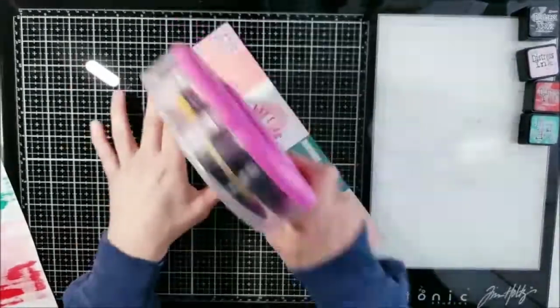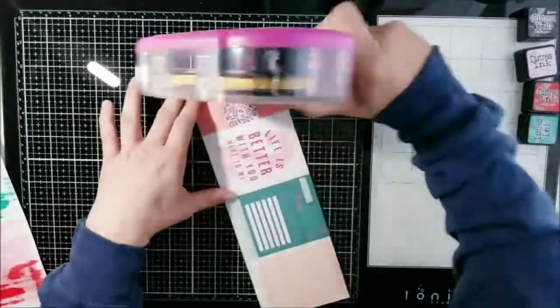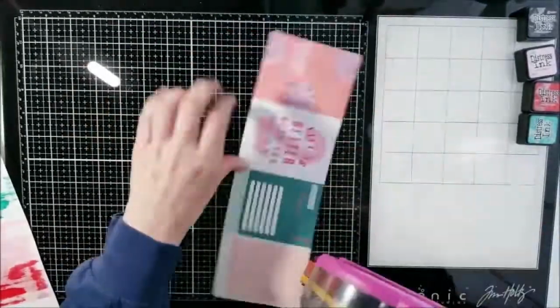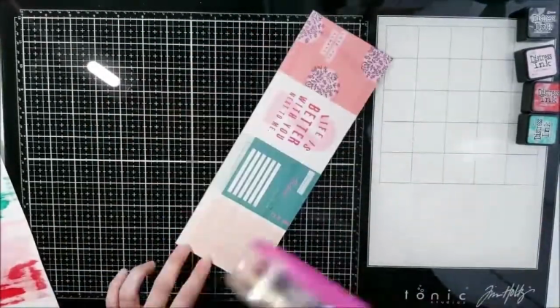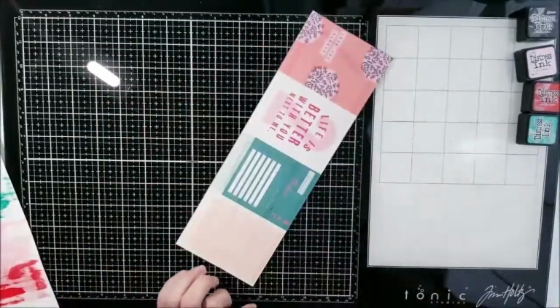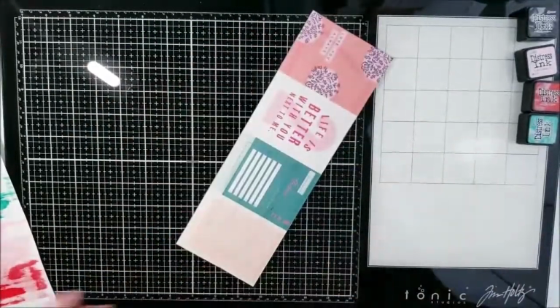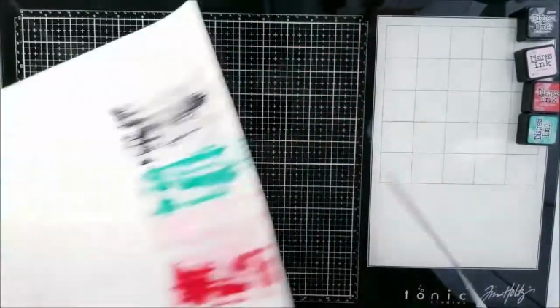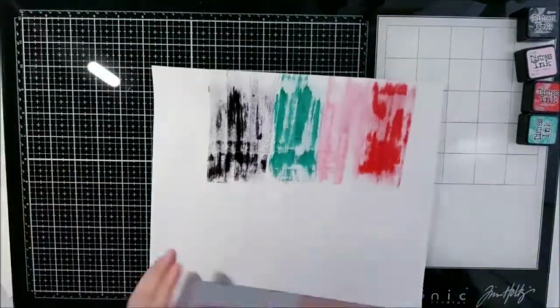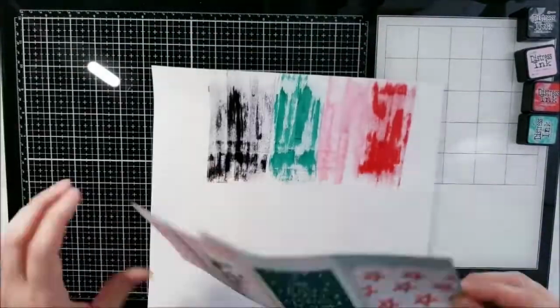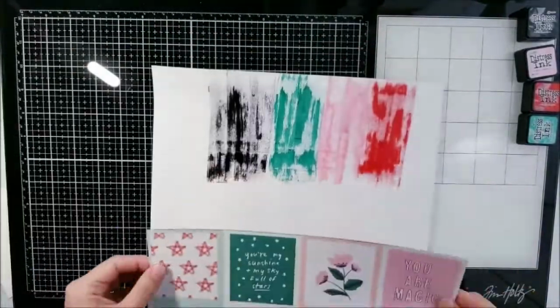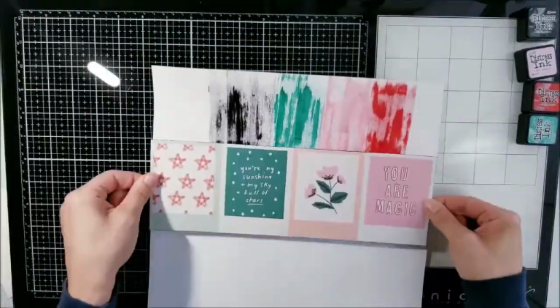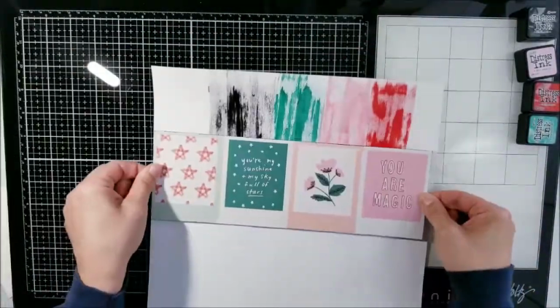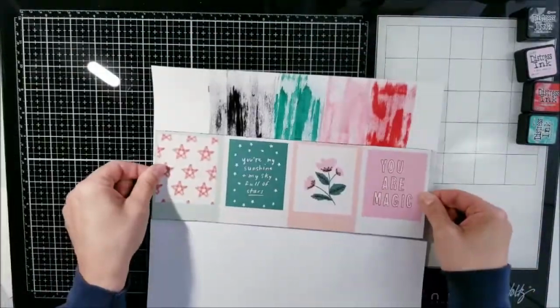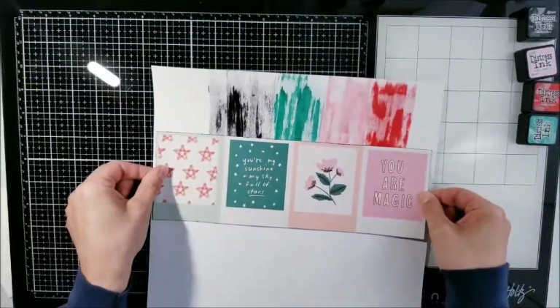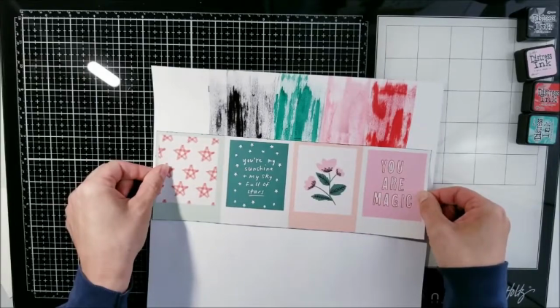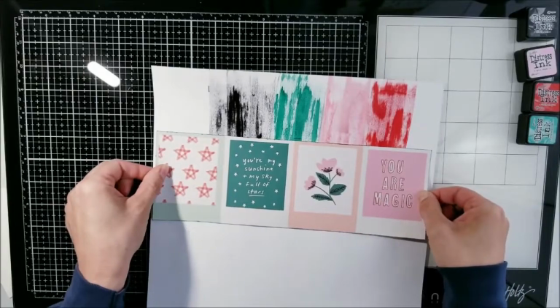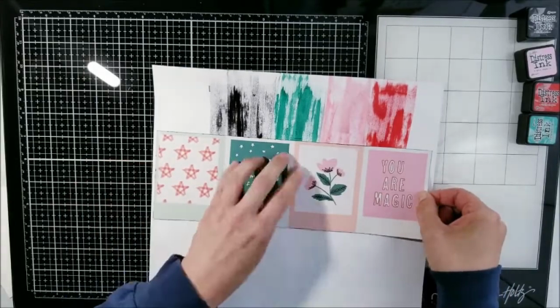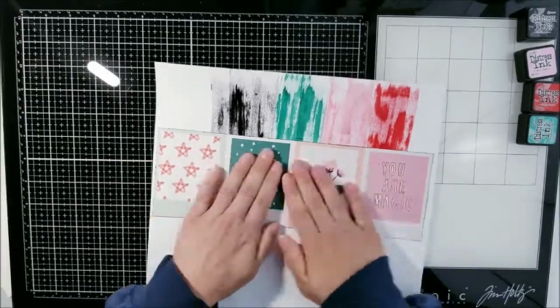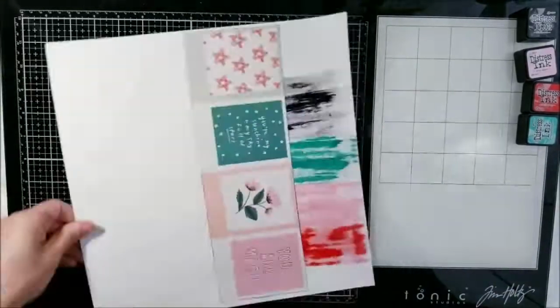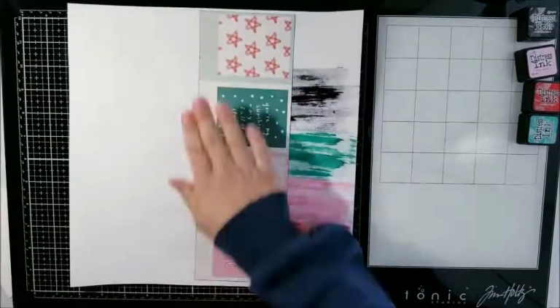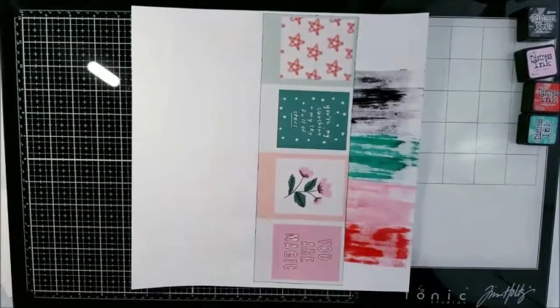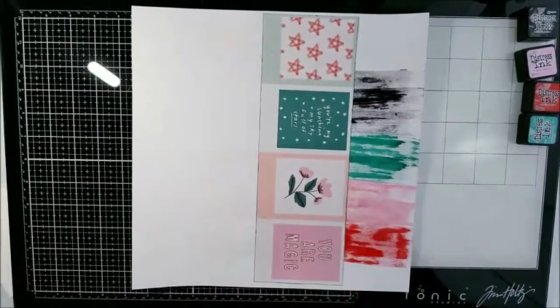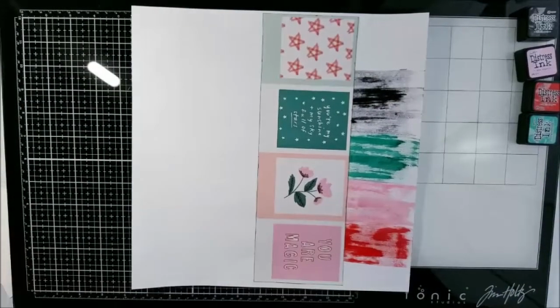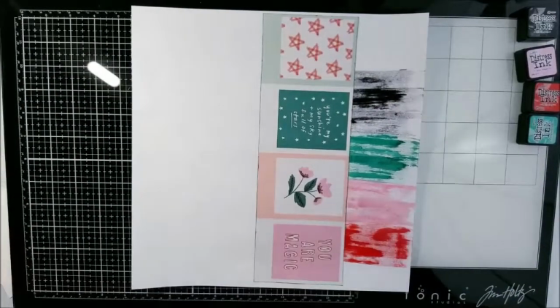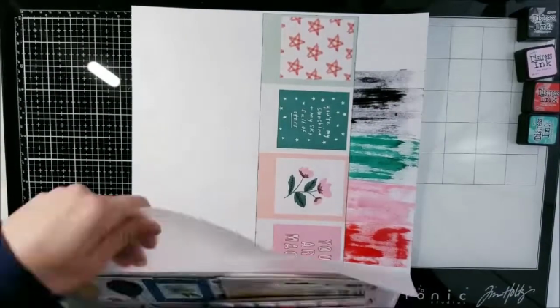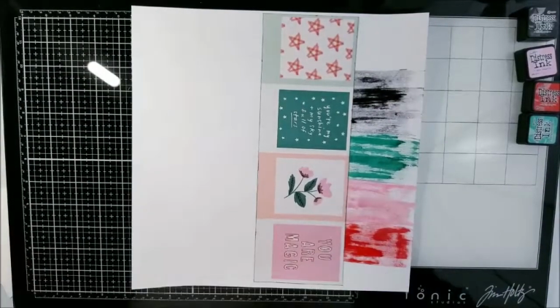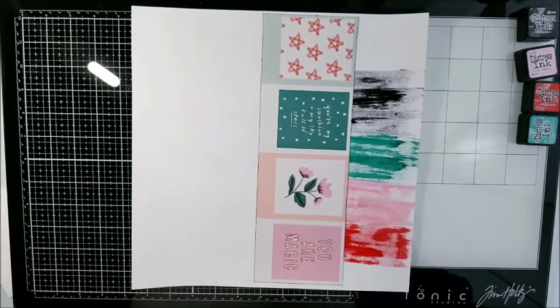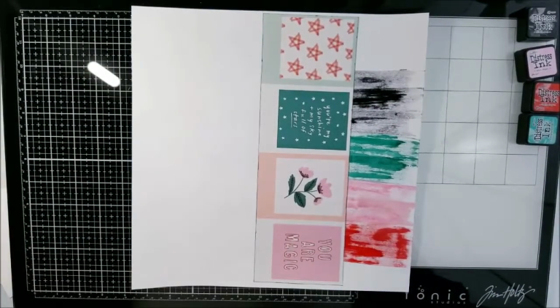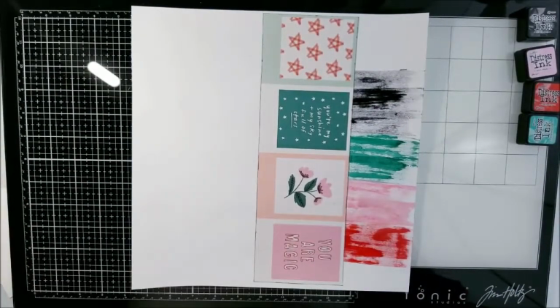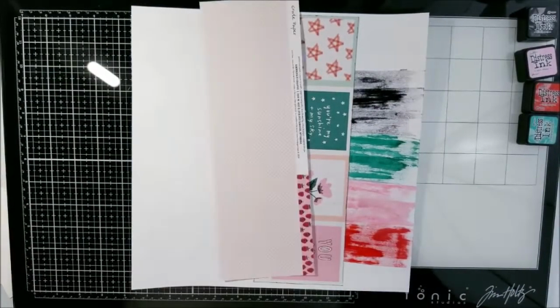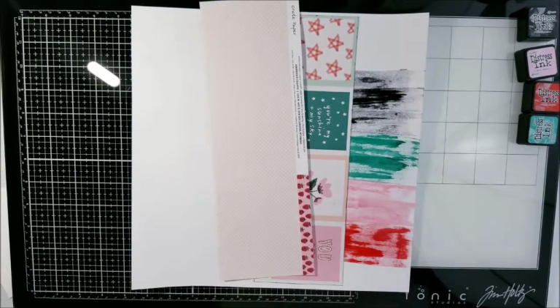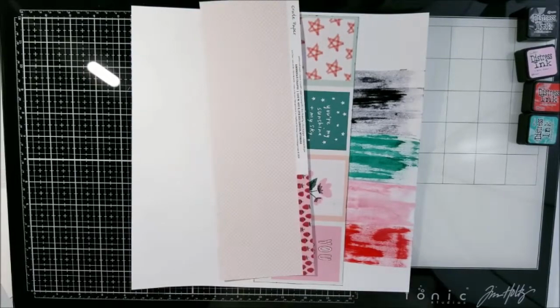I cut up this little piece of paper that has a bunch of tags, and I leave it as my centerpiece just like Missy Whitten has.